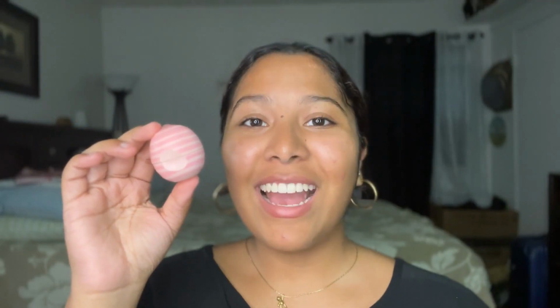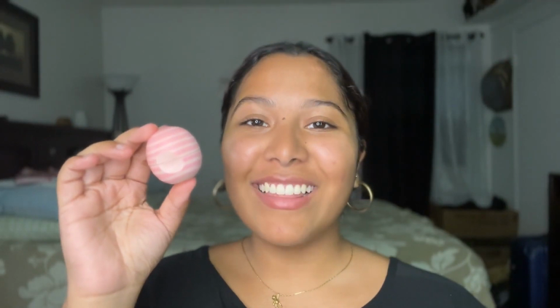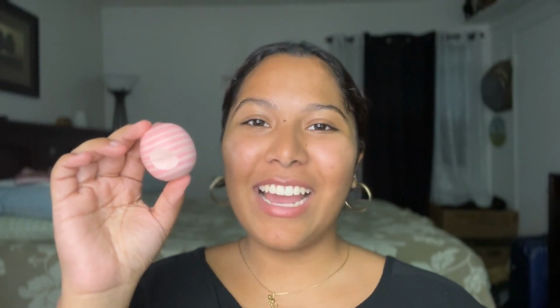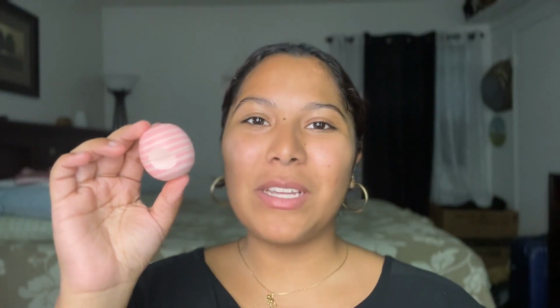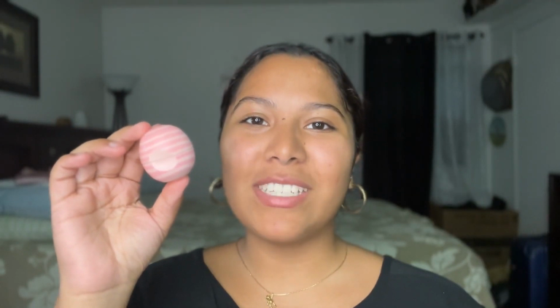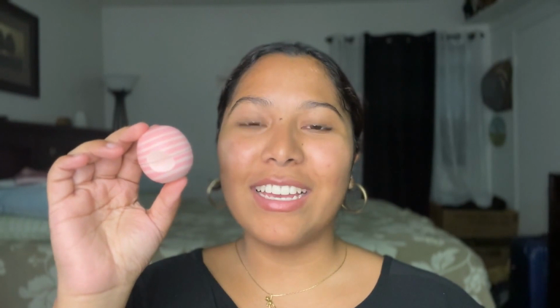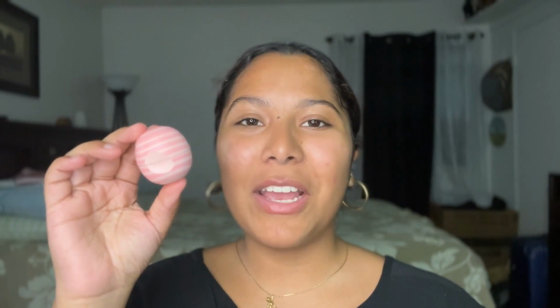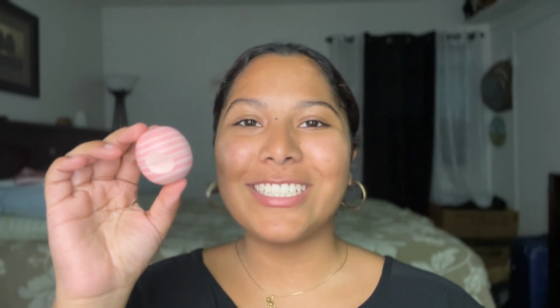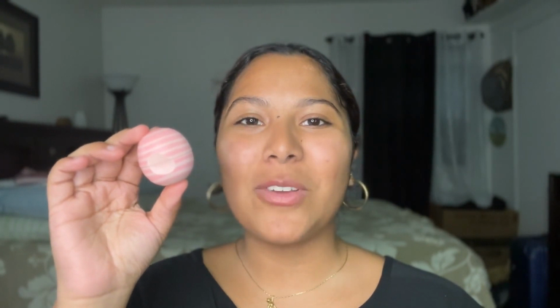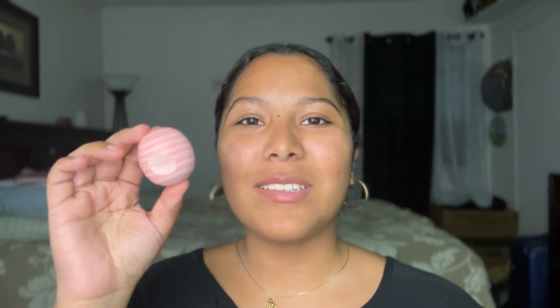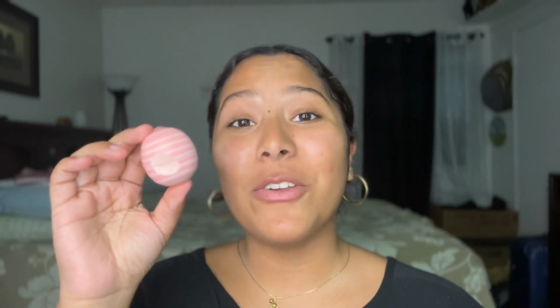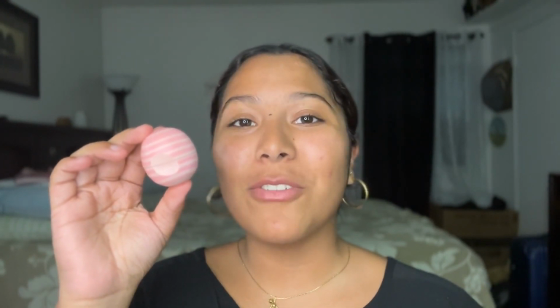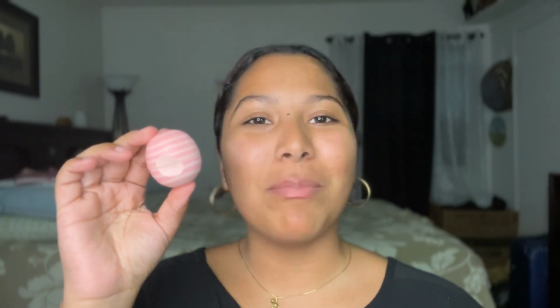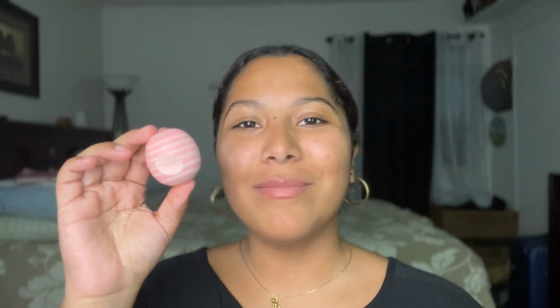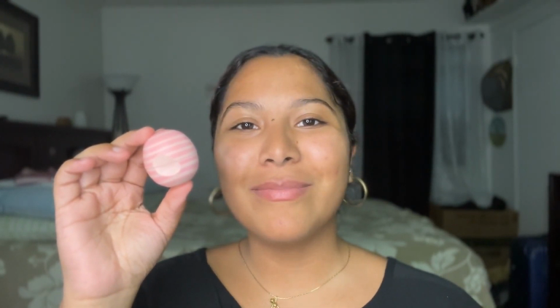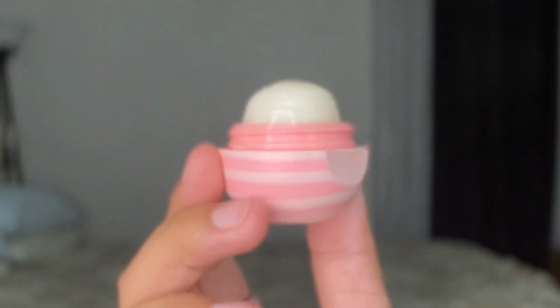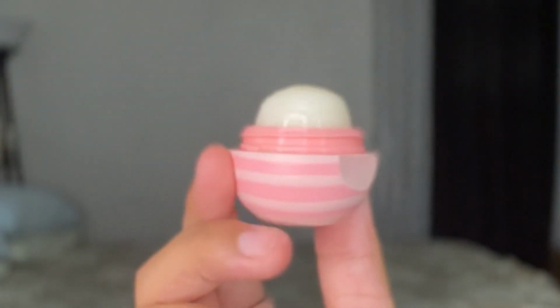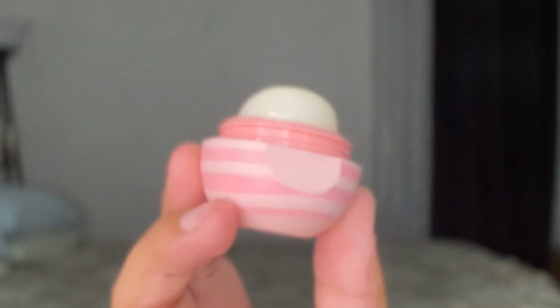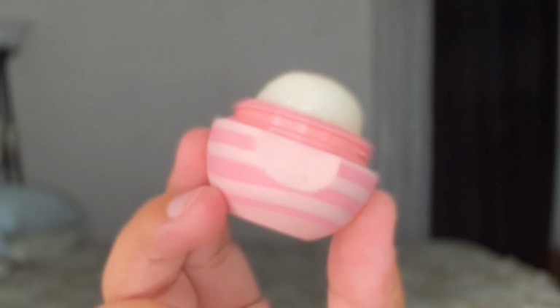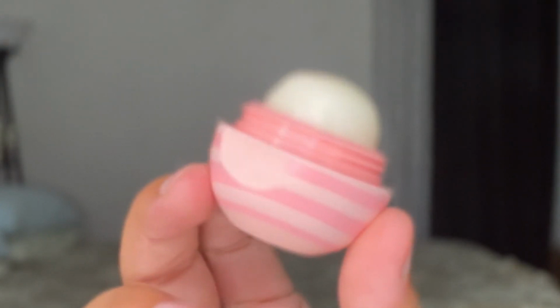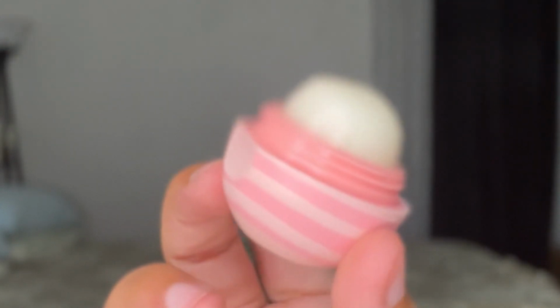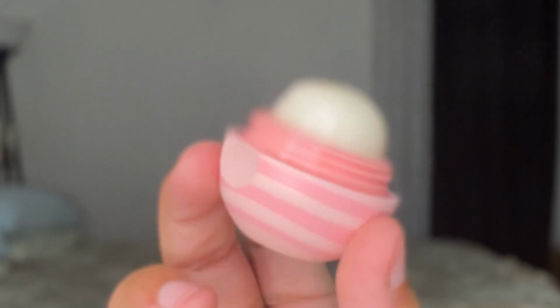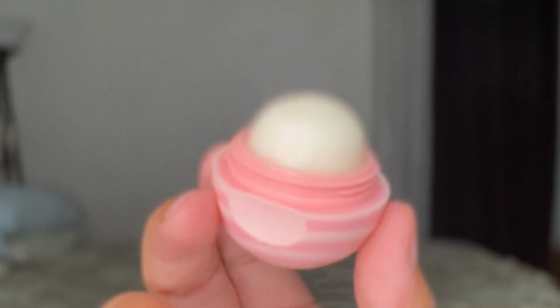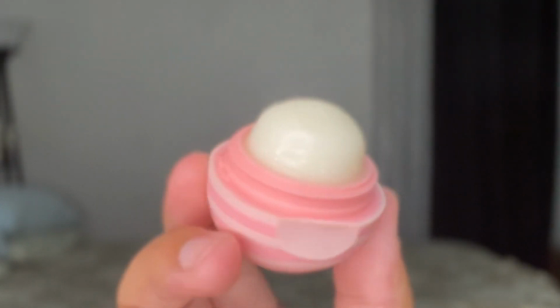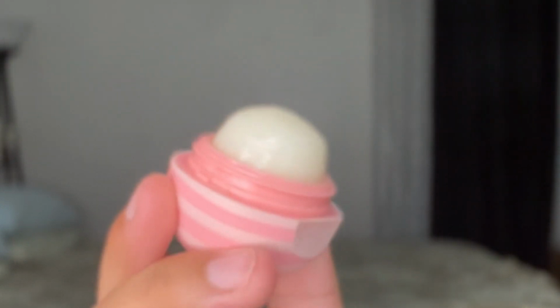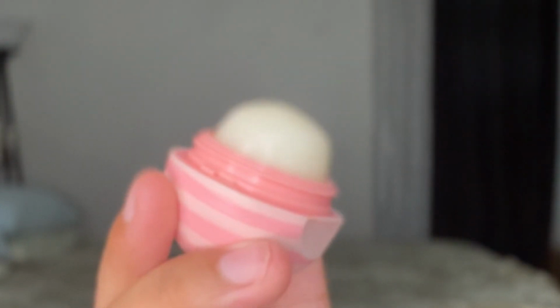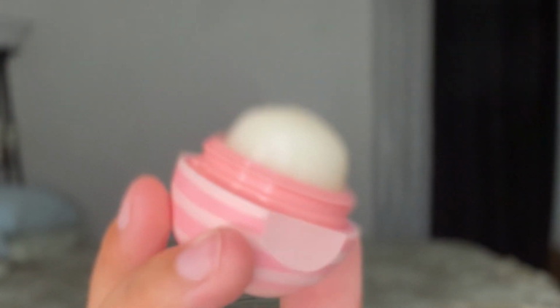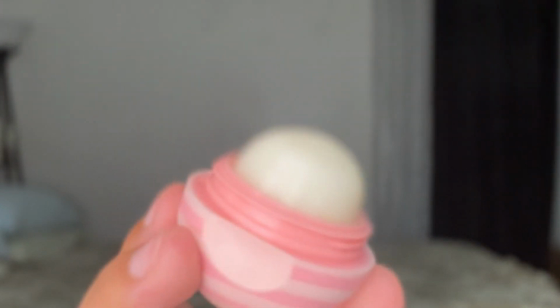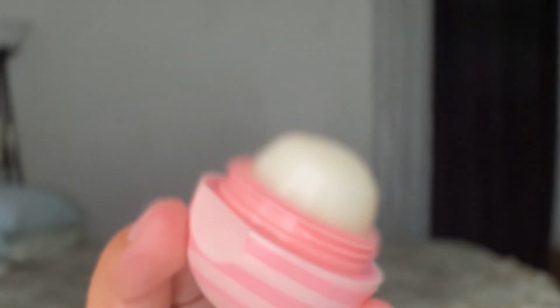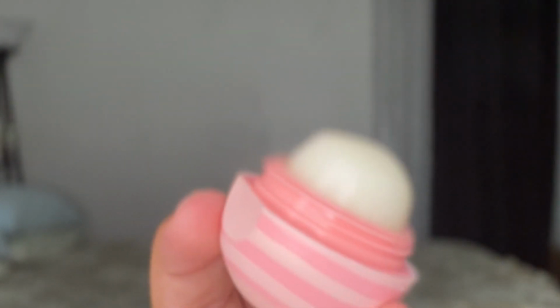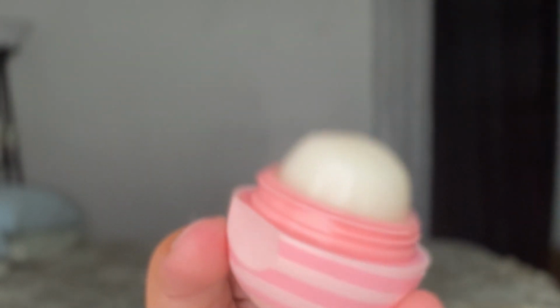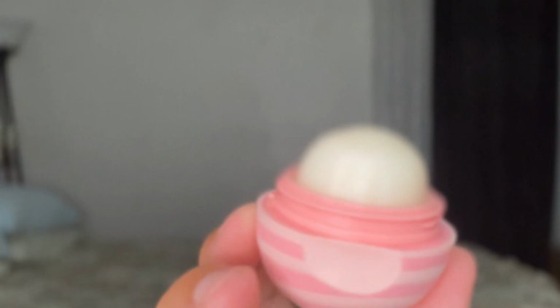Hi, this is Ivy with WTI and today I wanted to share with you guys my new favorite lip balm. I love the design — it's got this super cute pink salmon color with the white spirals around it, which is super adorable.